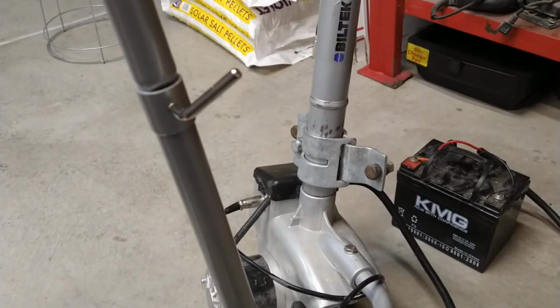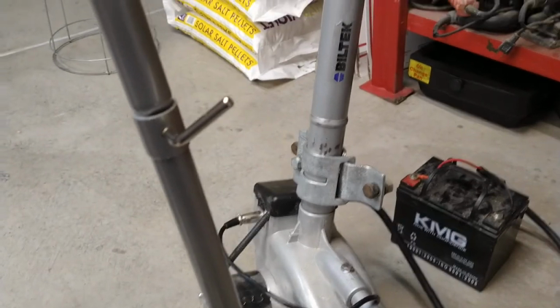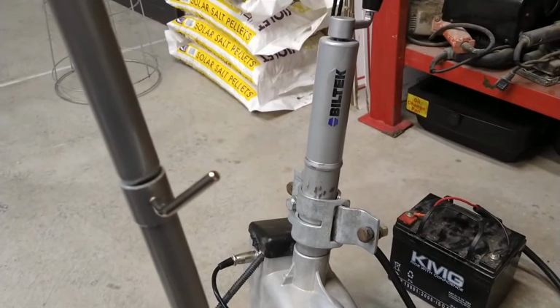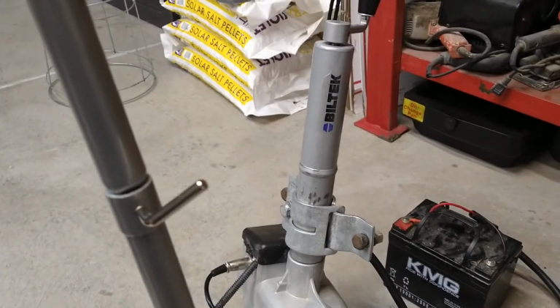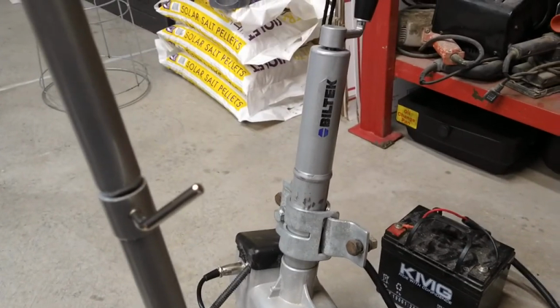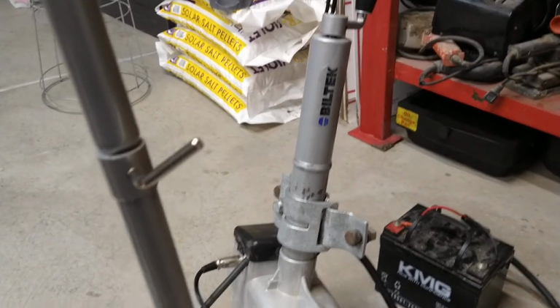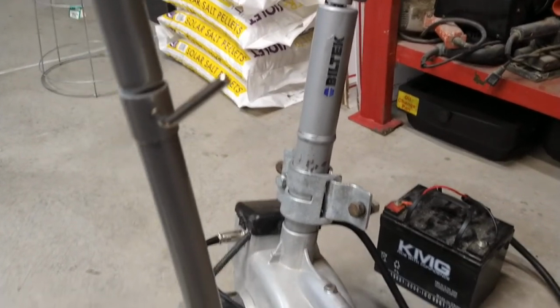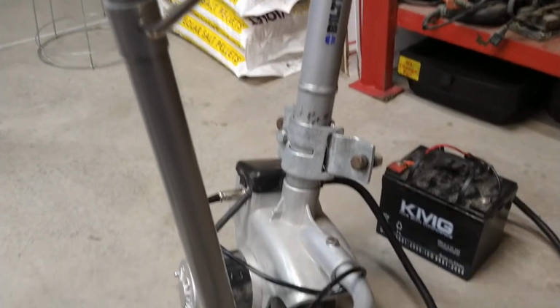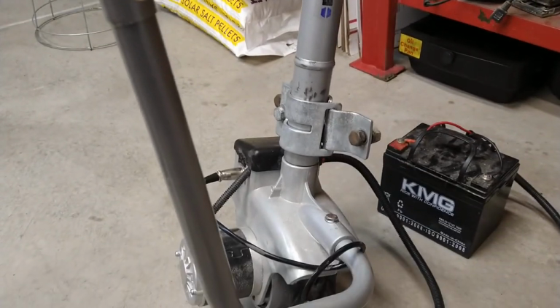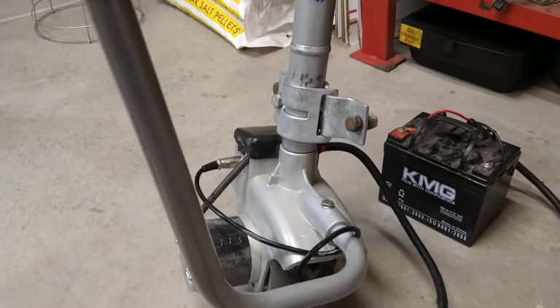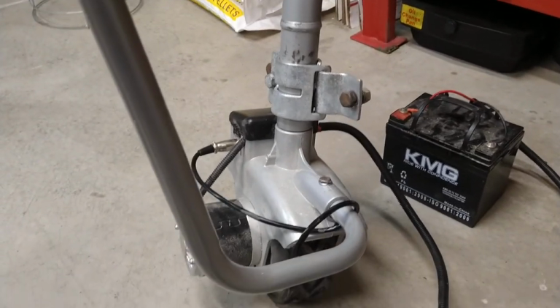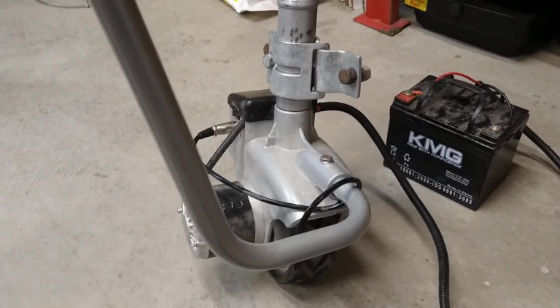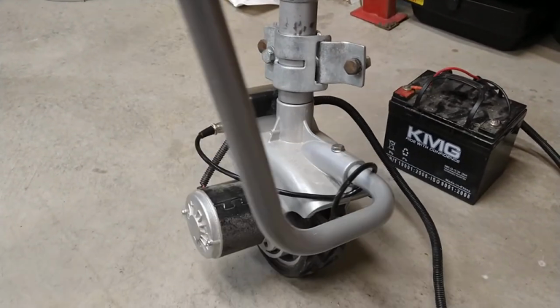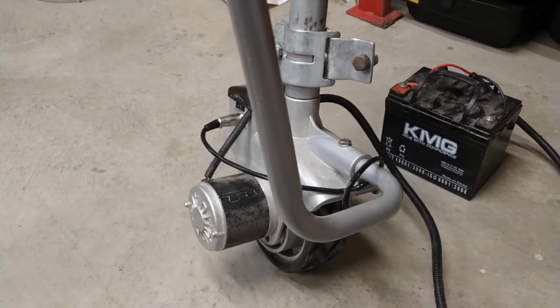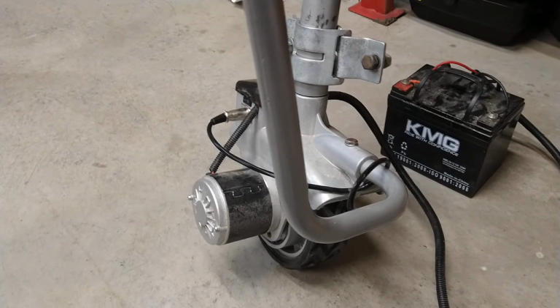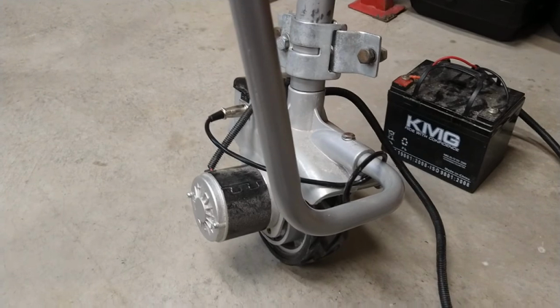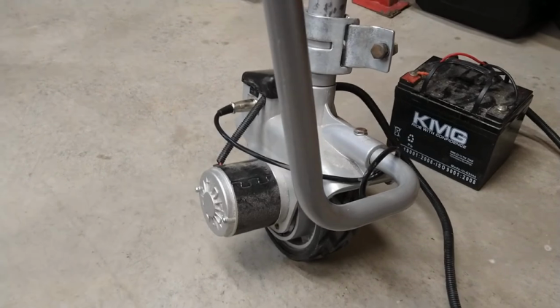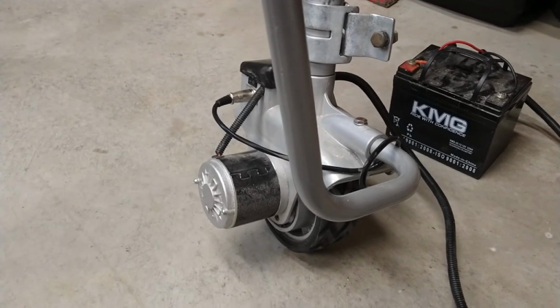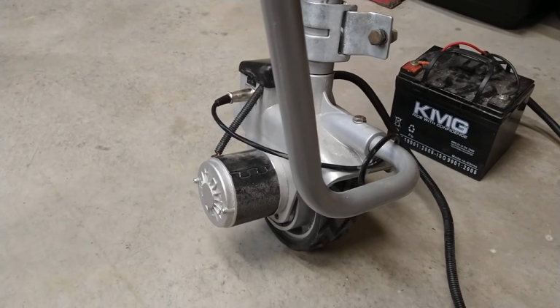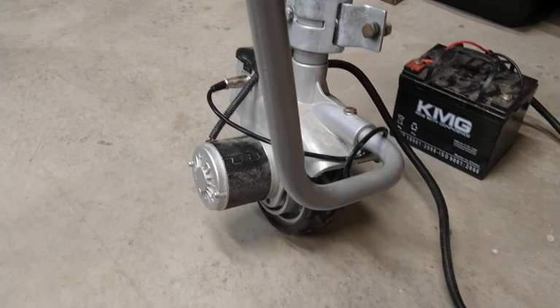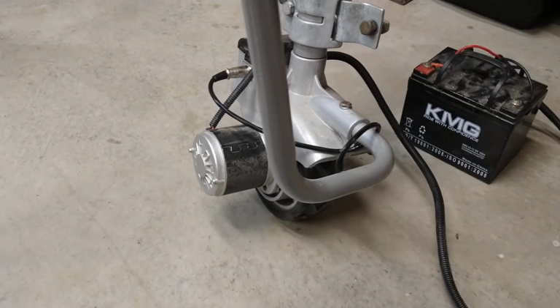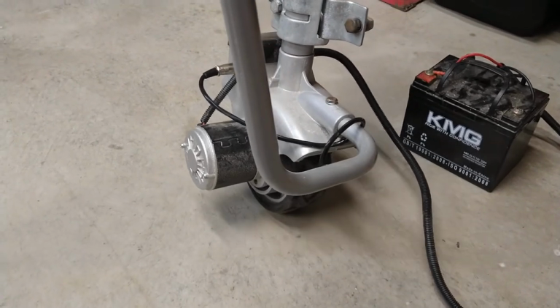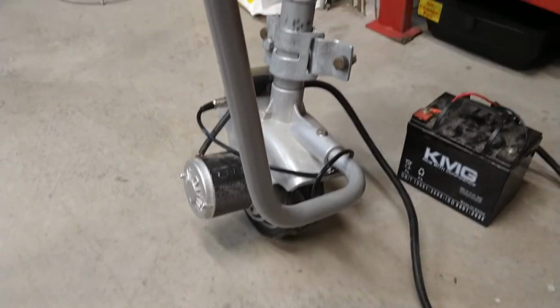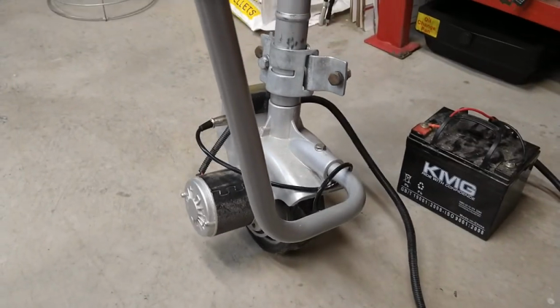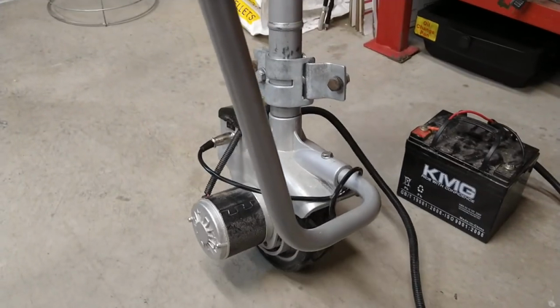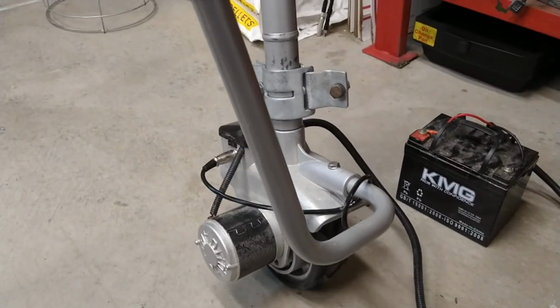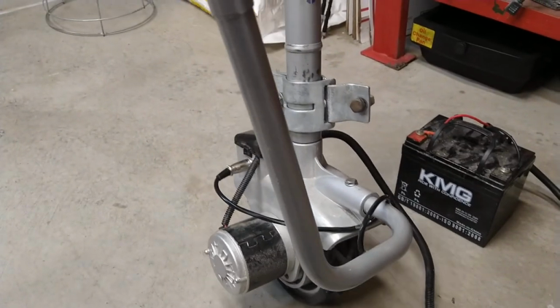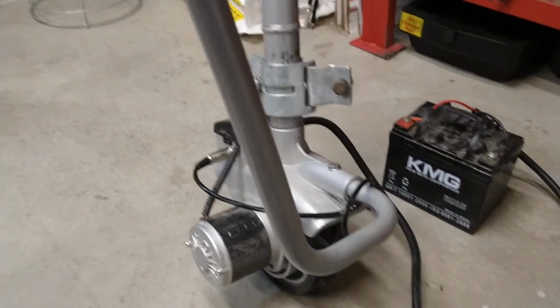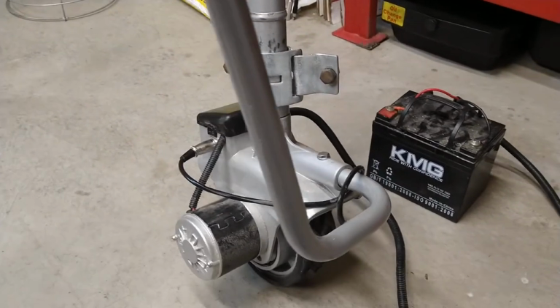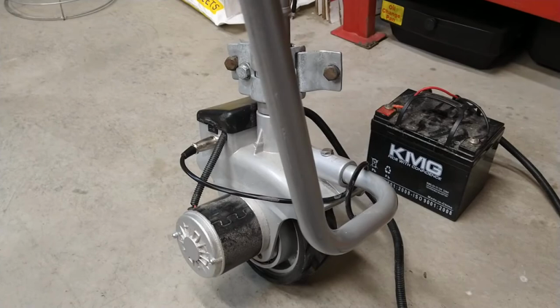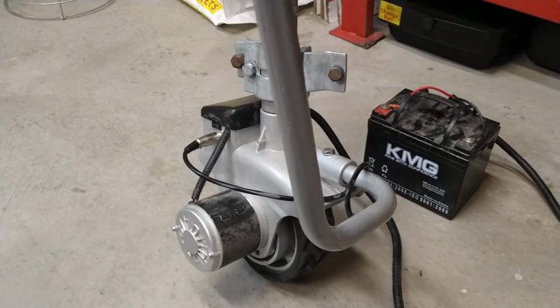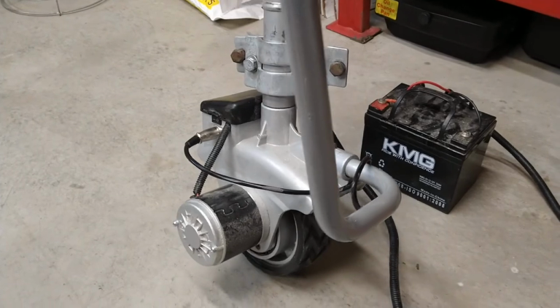For a hundred bucks for a 5,000 pound trailer, hopefully this does the job. I don't see why it wouldn't. Anyways, thanks for watching.